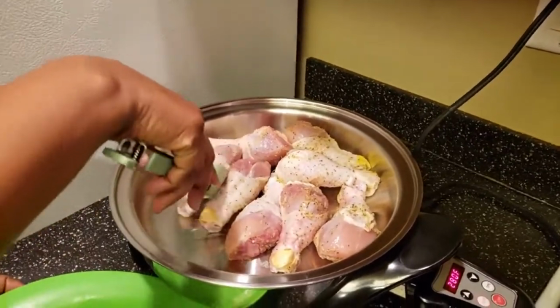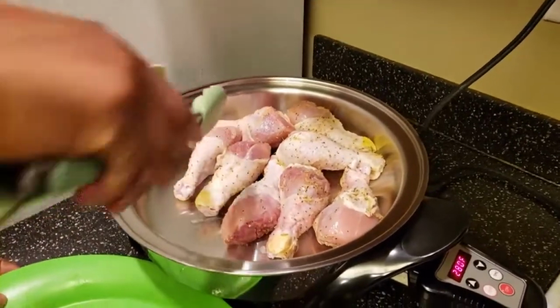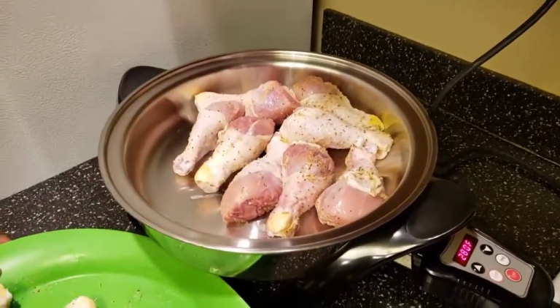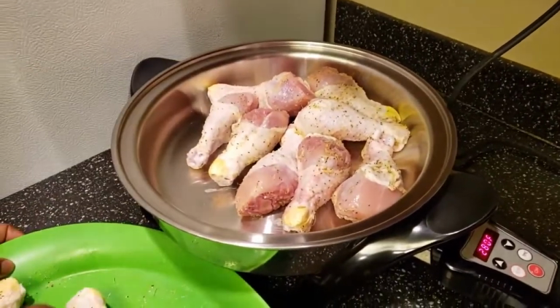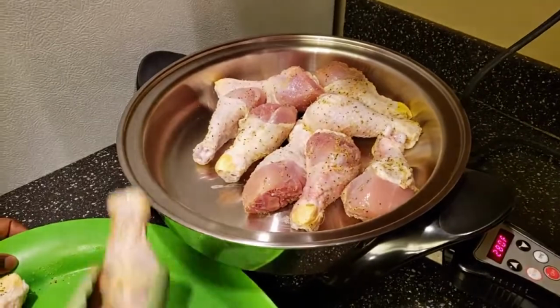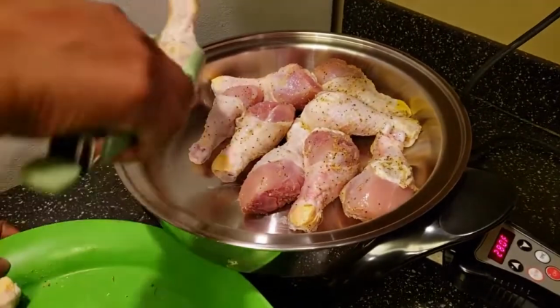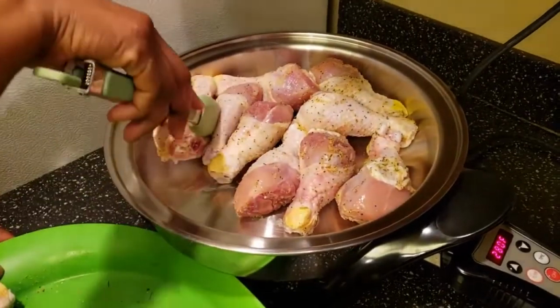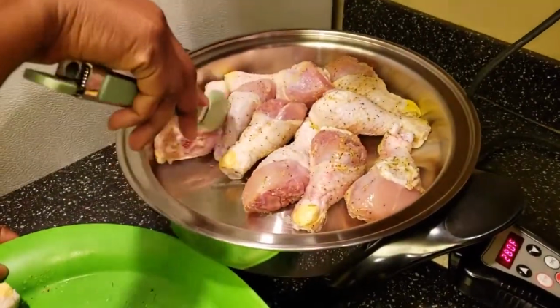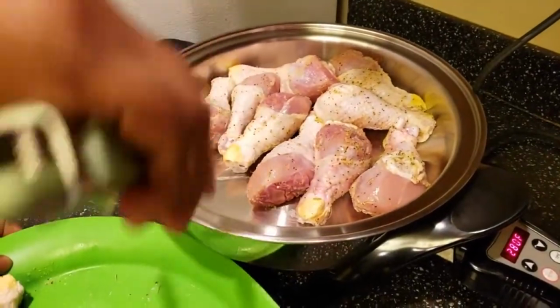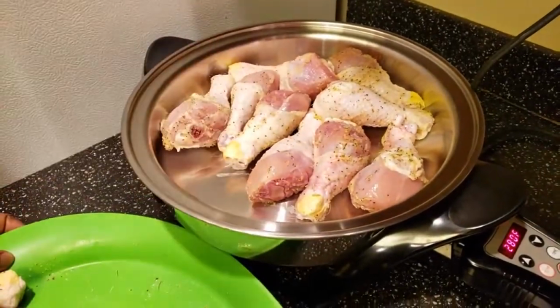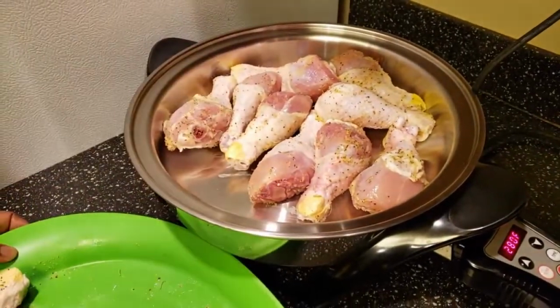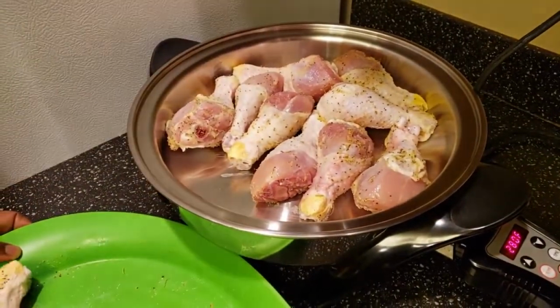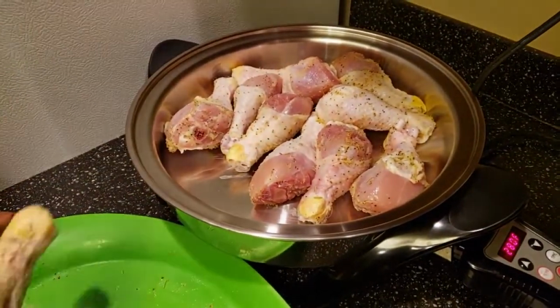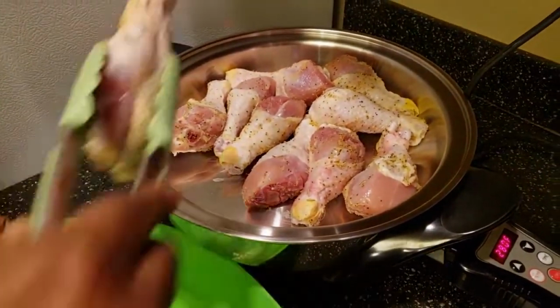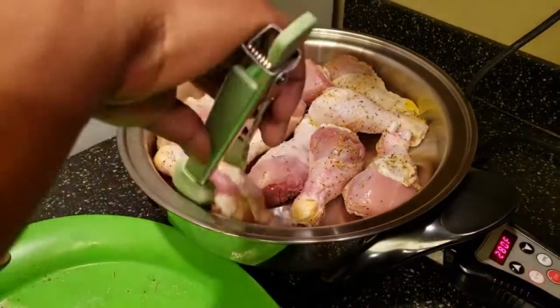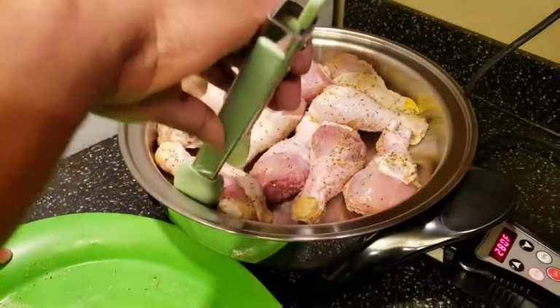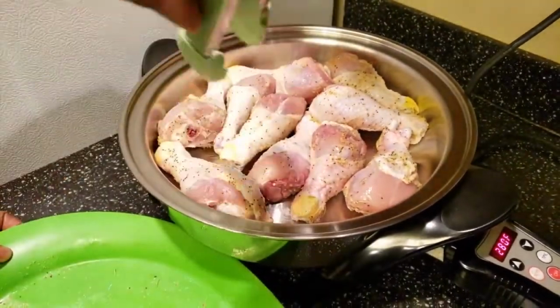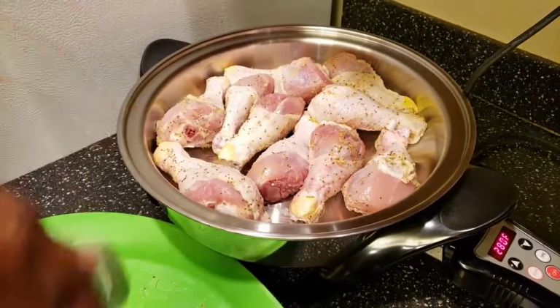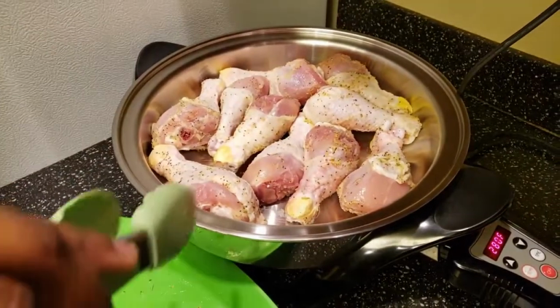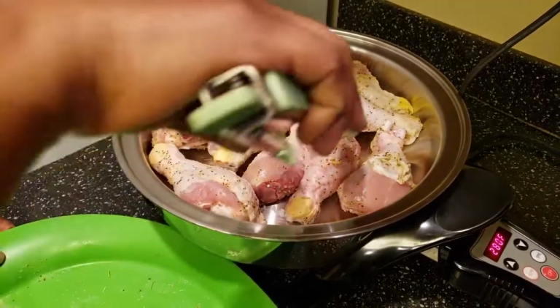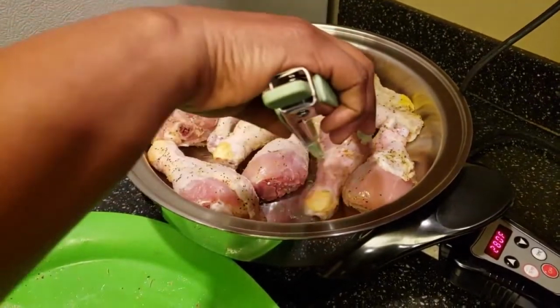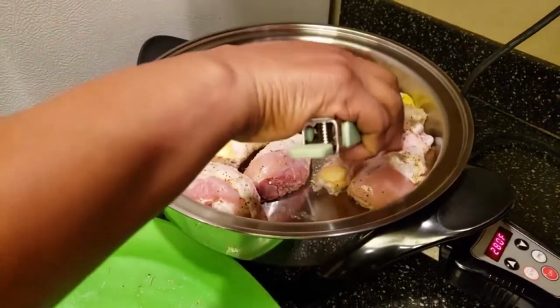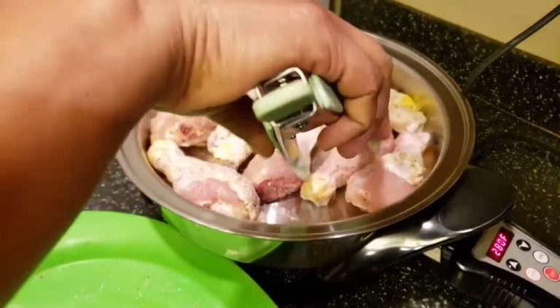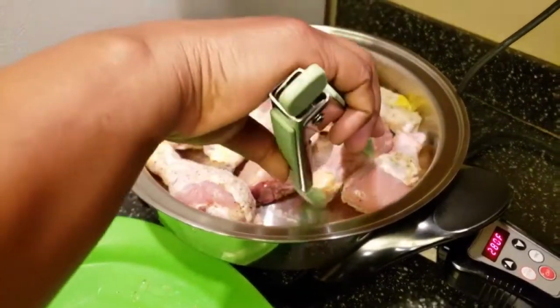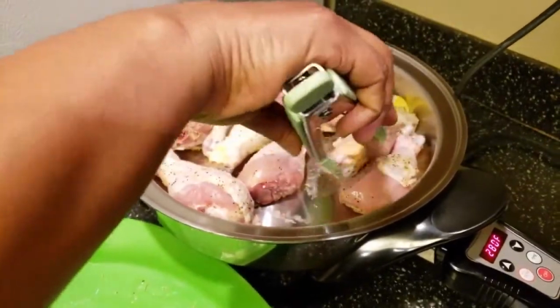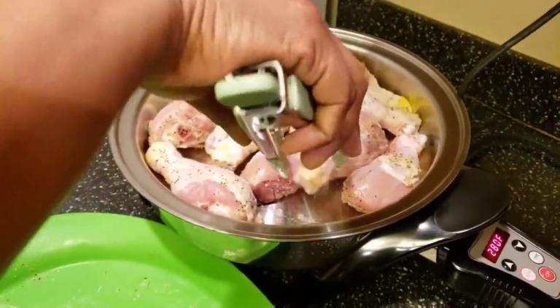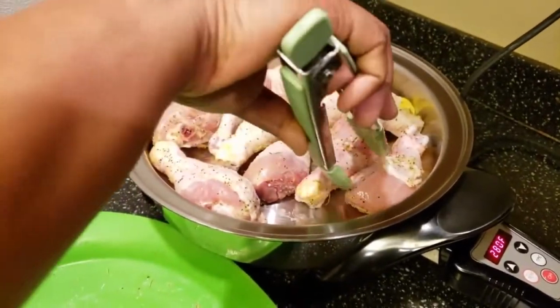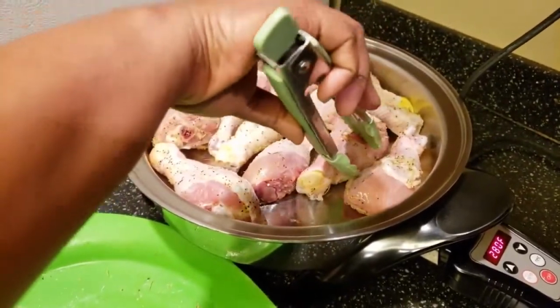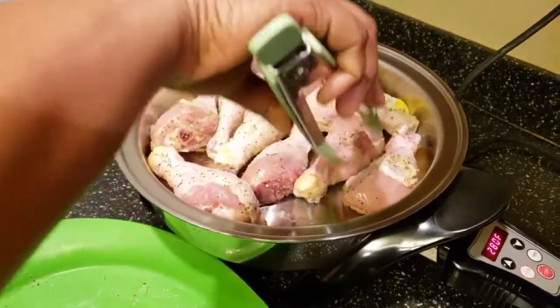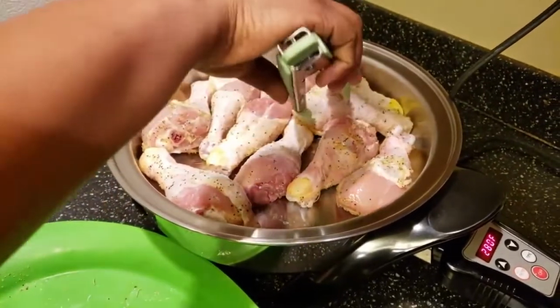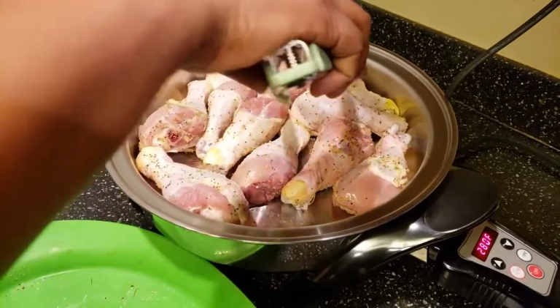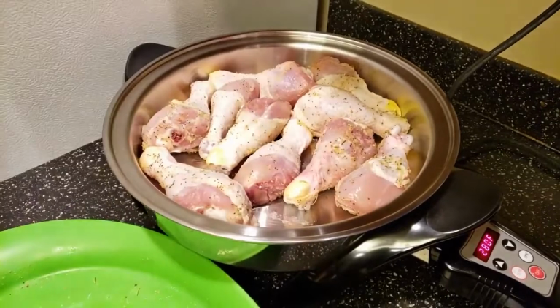I'm trying to fit them all in here, but if they don't all fit, it's not a problem — you can always cook the leftovers another day.